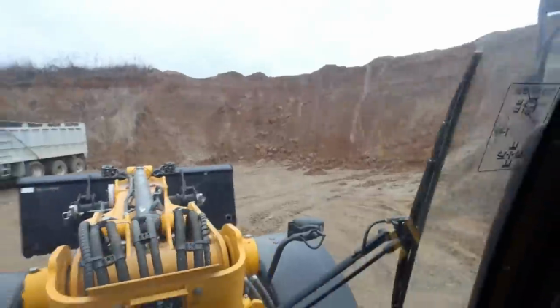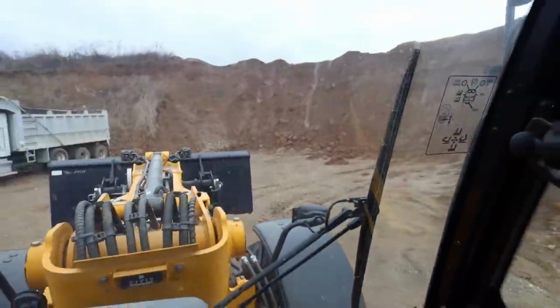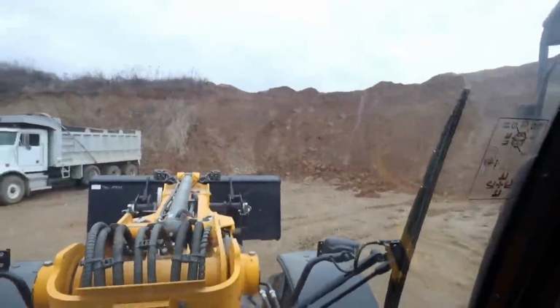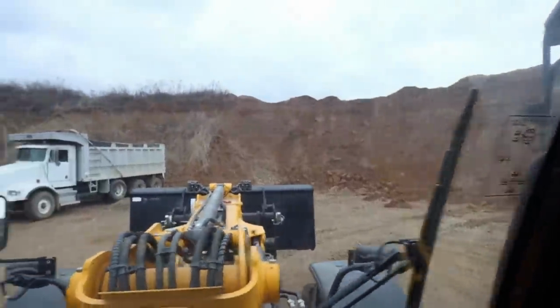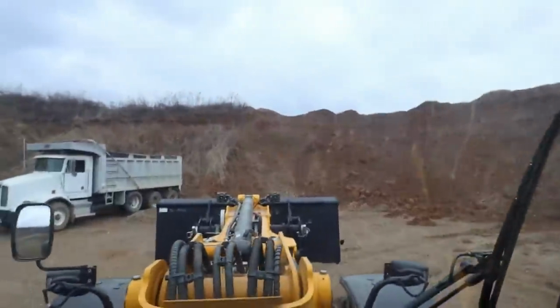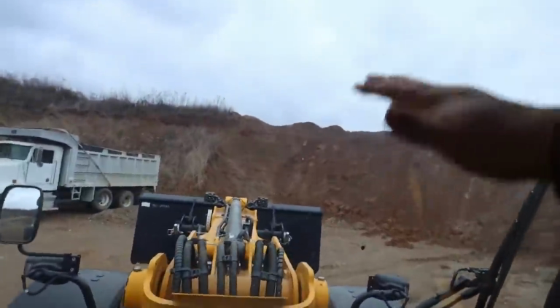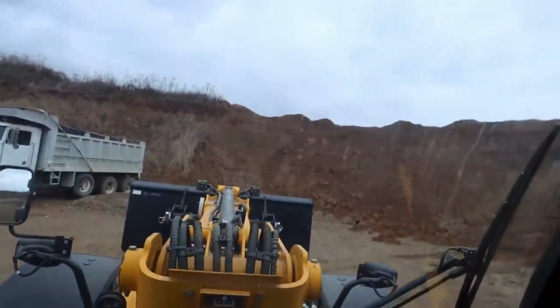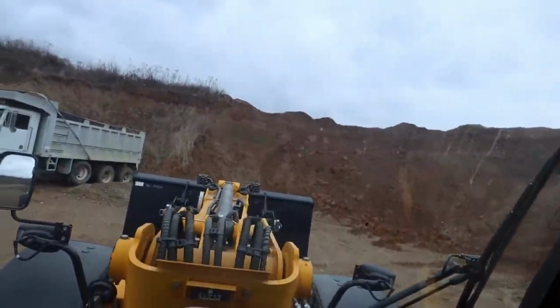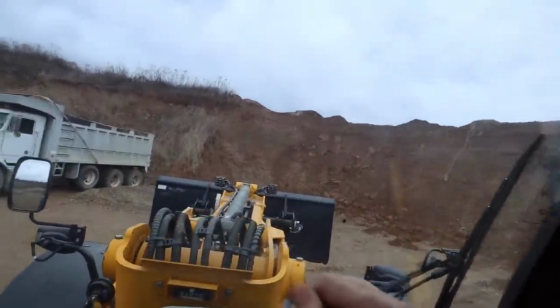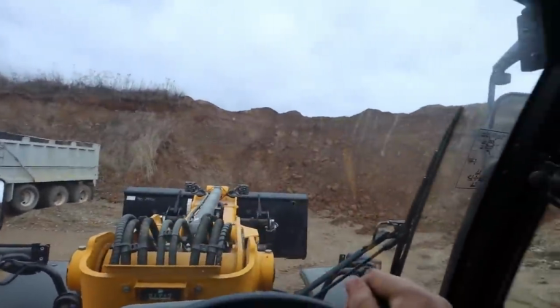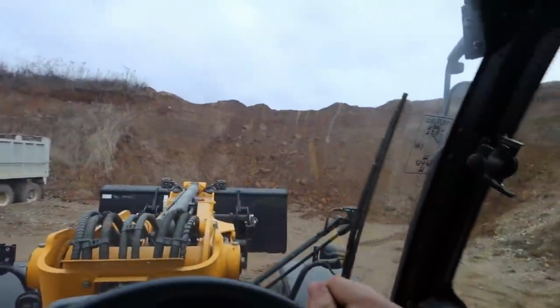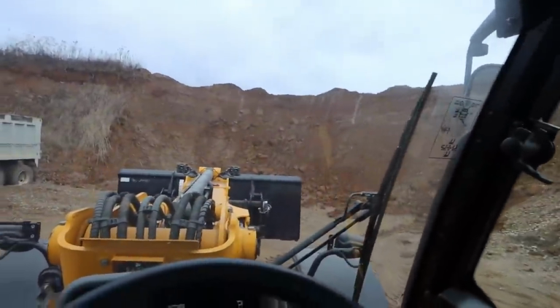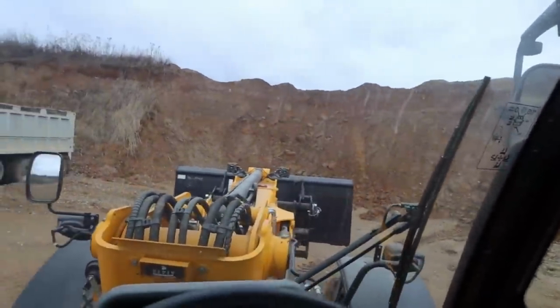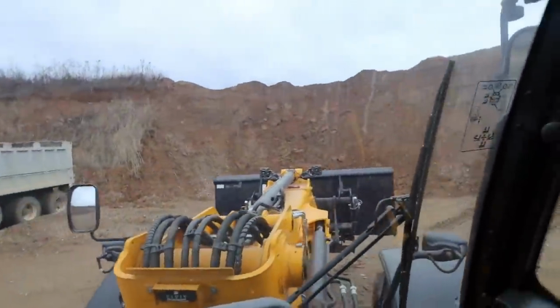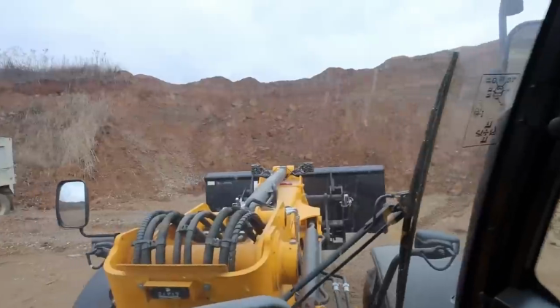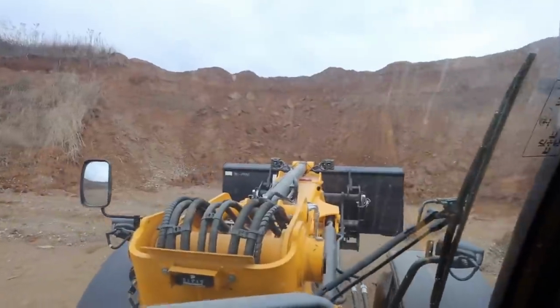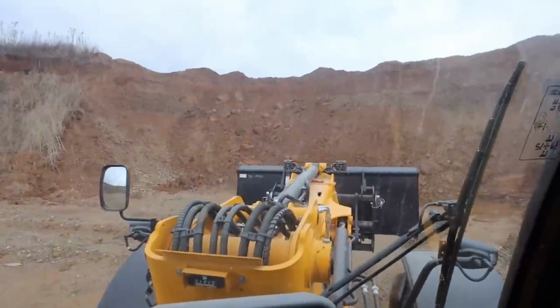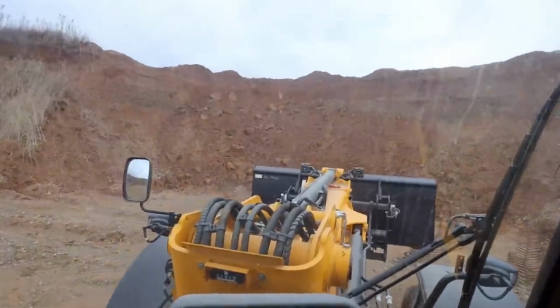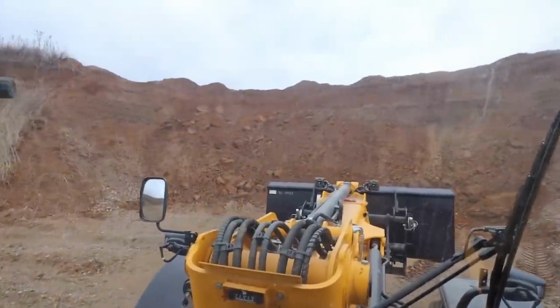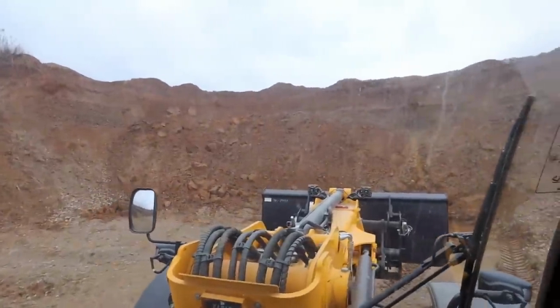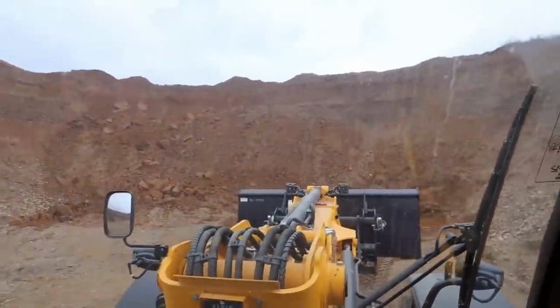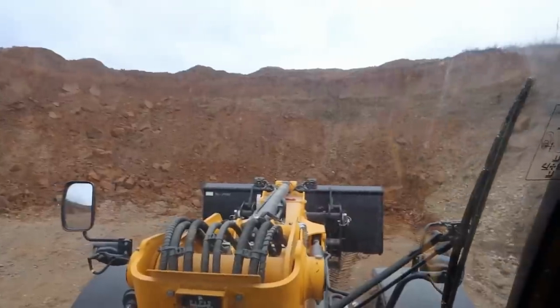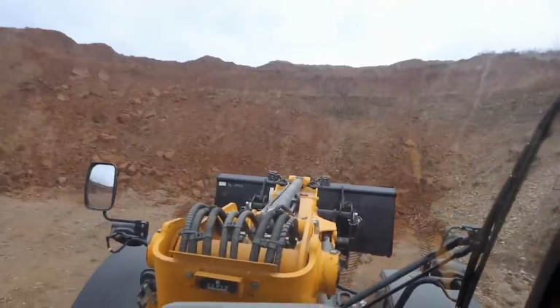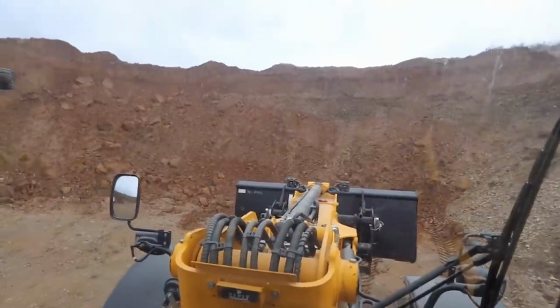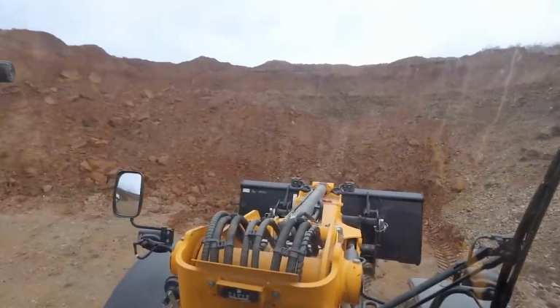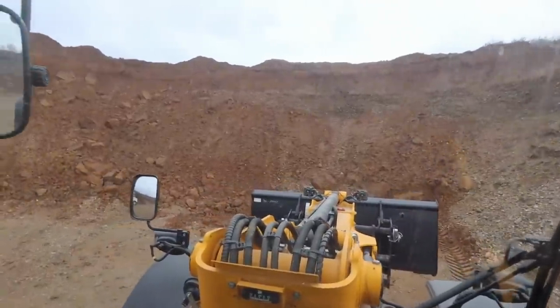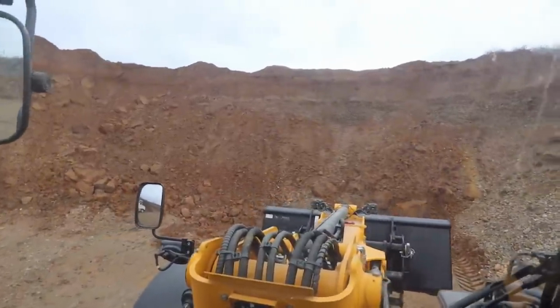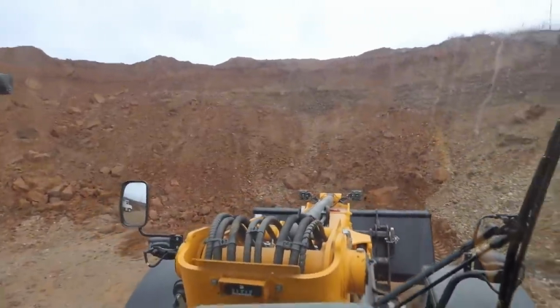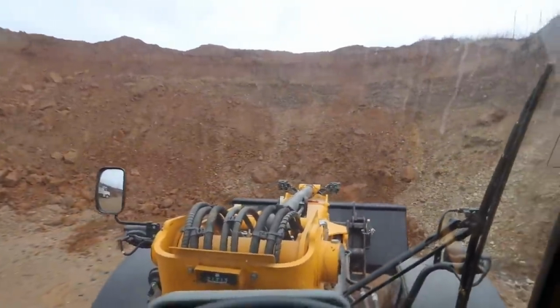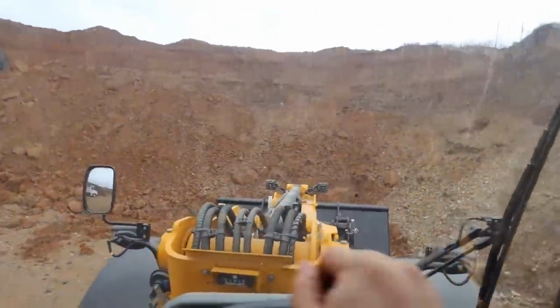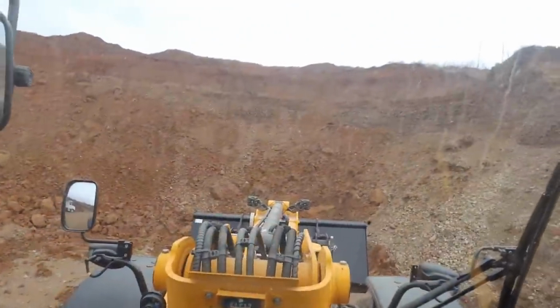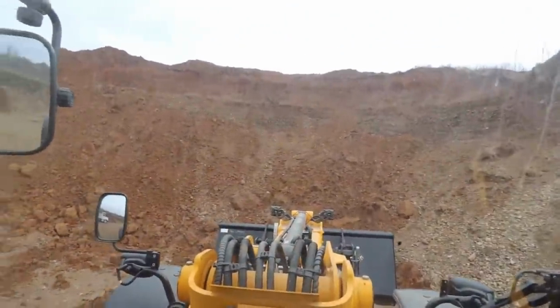A lot of the topsoil has washed down in the rains. We've got some dirty gravel here — we're going to clean that up. We'll haul this stuff that has rock and dirt mixed in it over to the side so we can get to the good gravel.